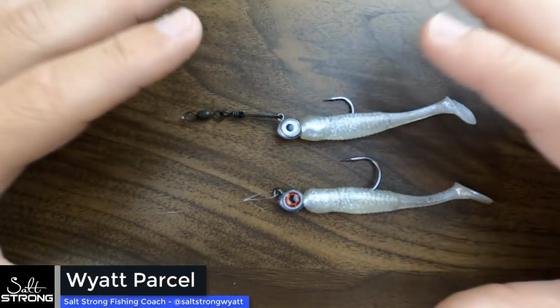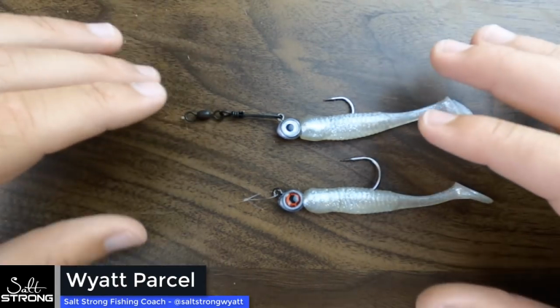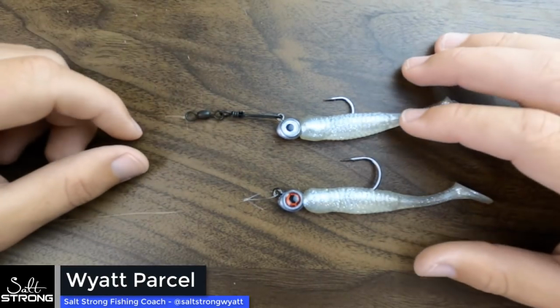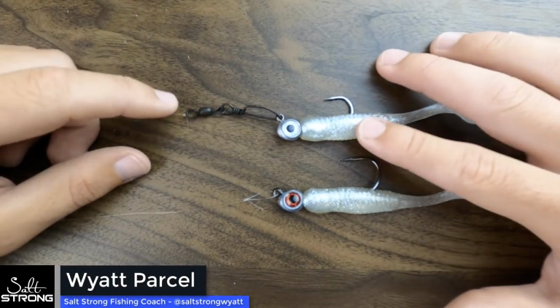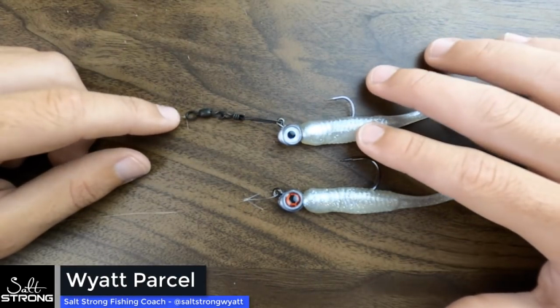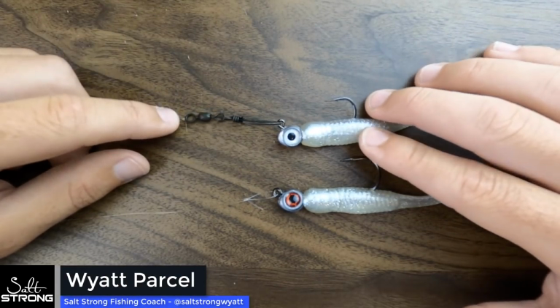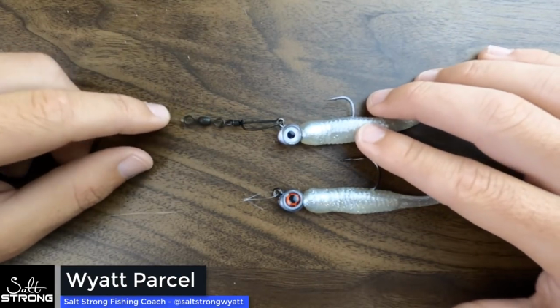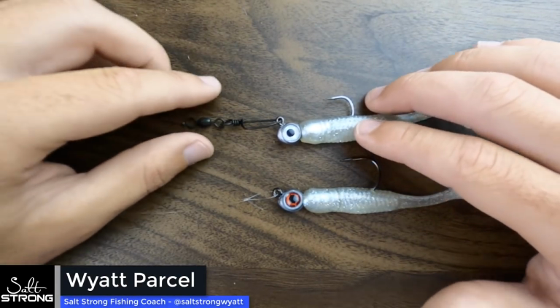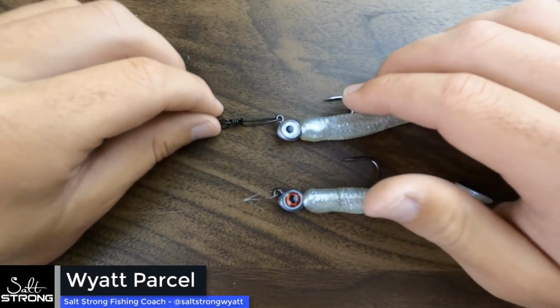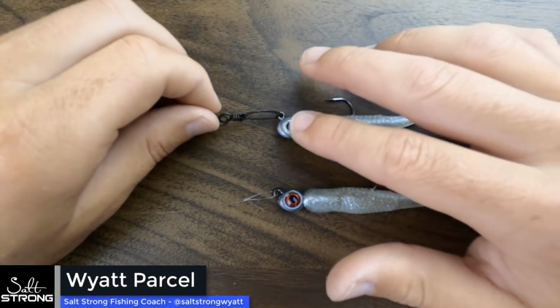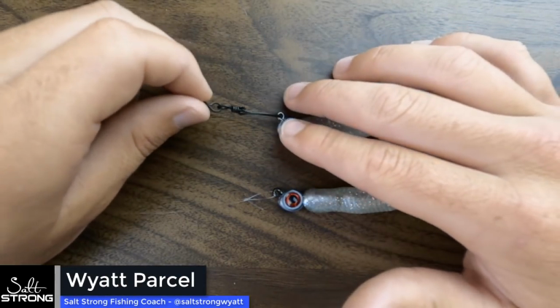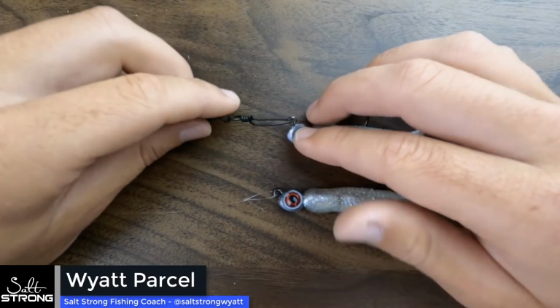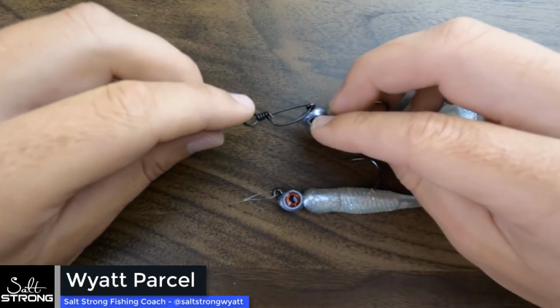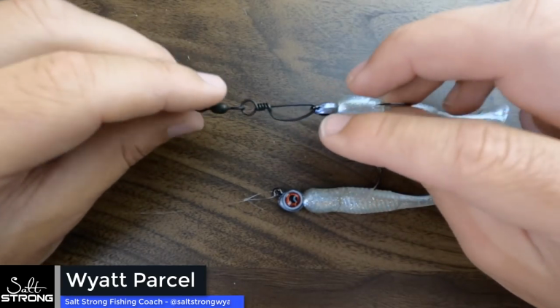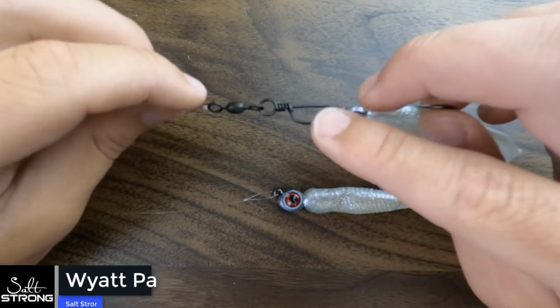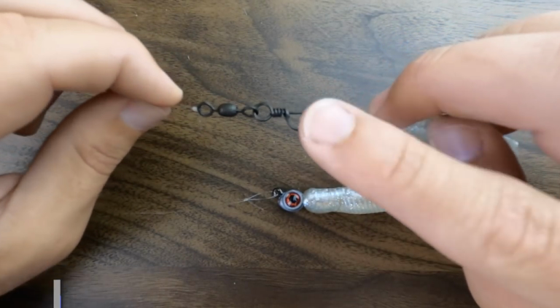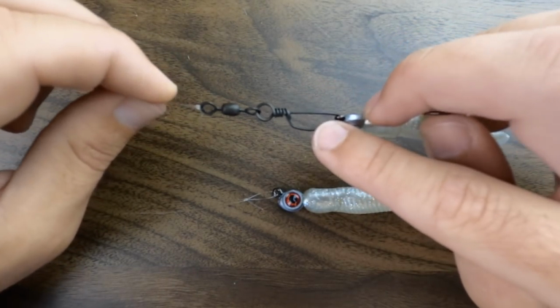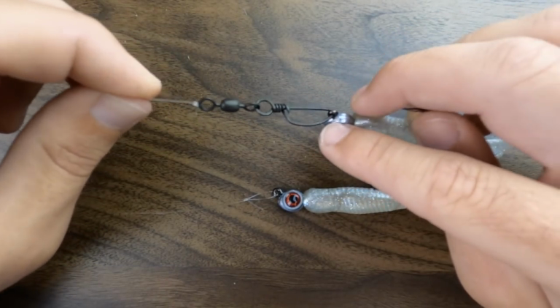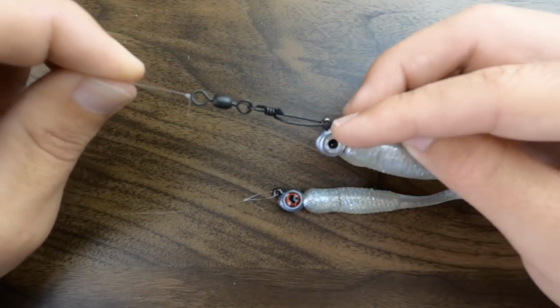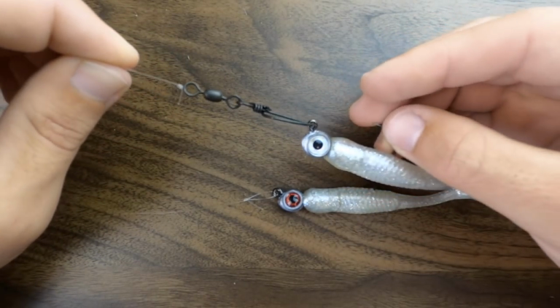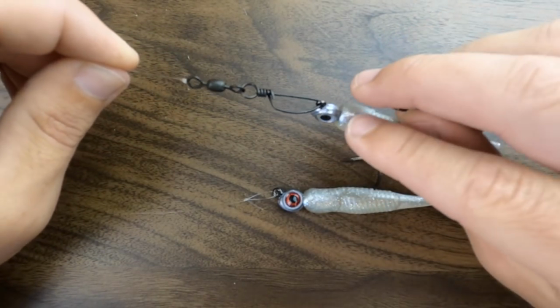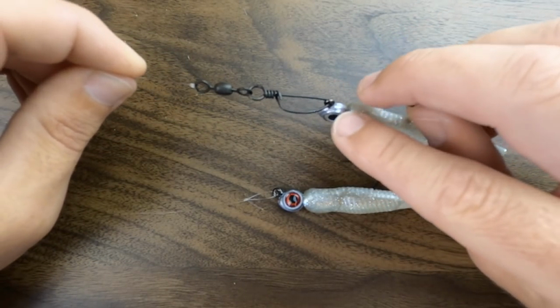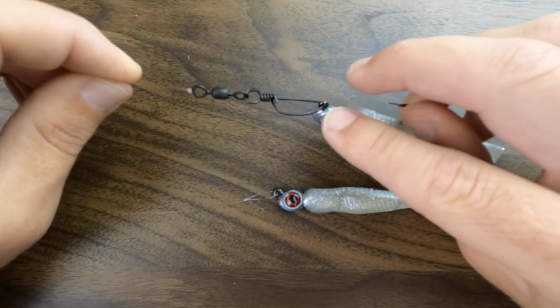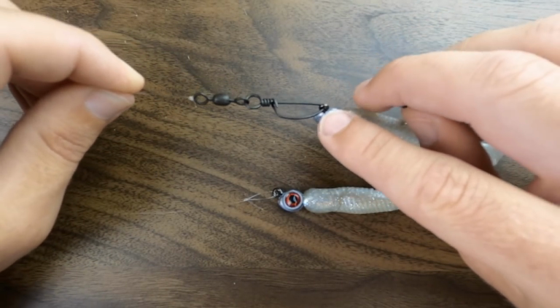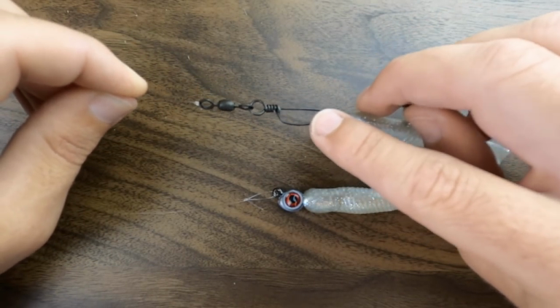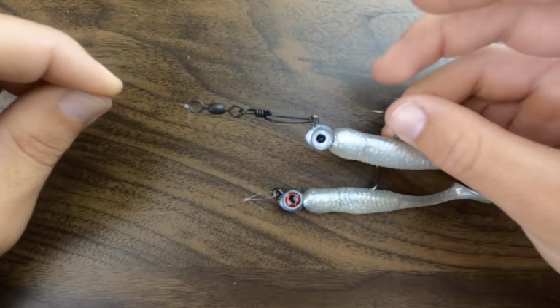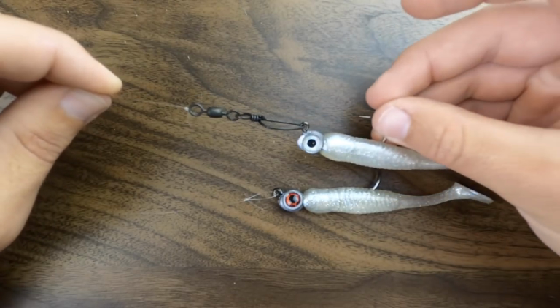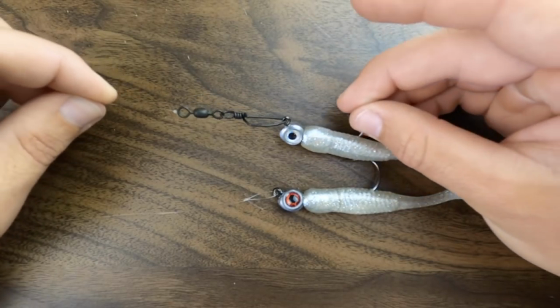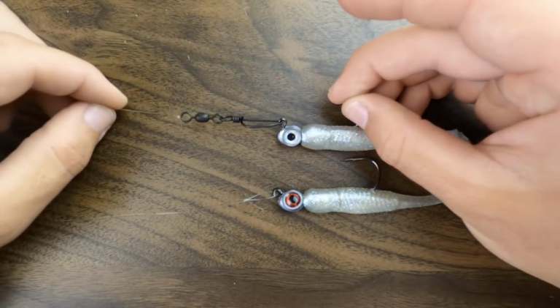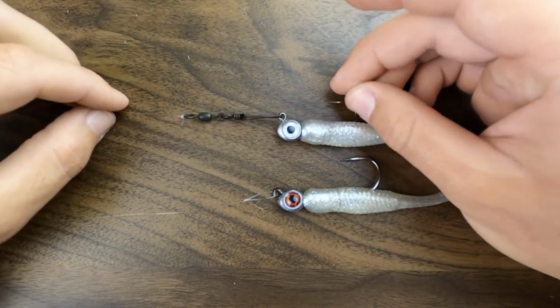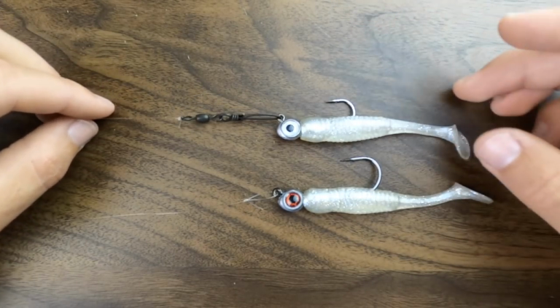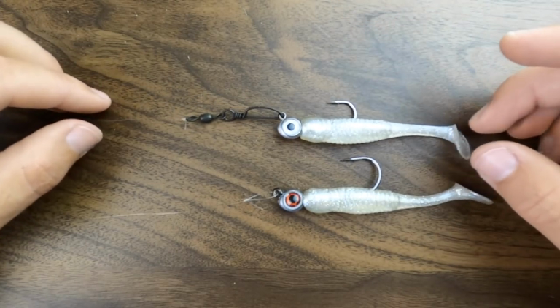Hey folks, I wanted to answer a quick question that's come up a lot recently, and that is: can I use these snap swivels for inshore saltwater fishing so I can quickly change out my lures while I'm out on the water?